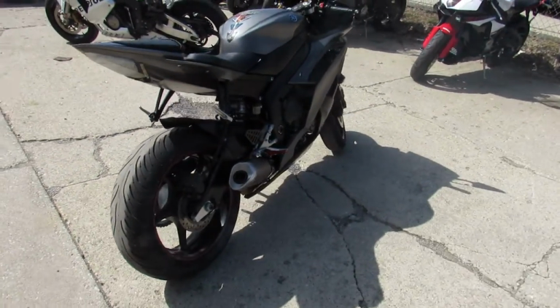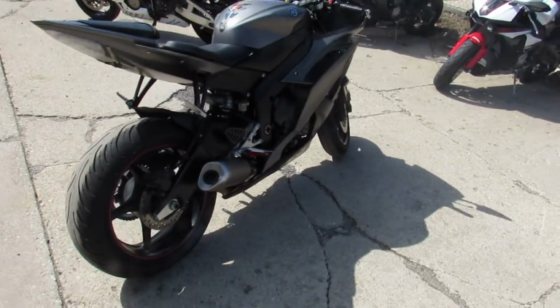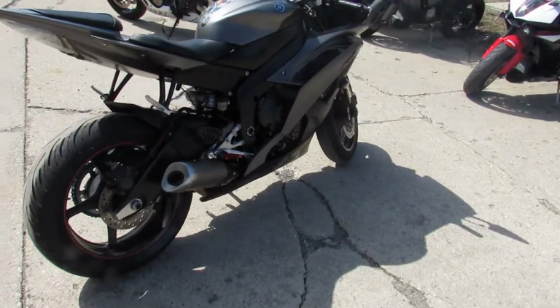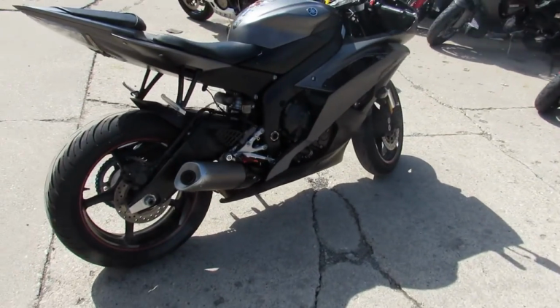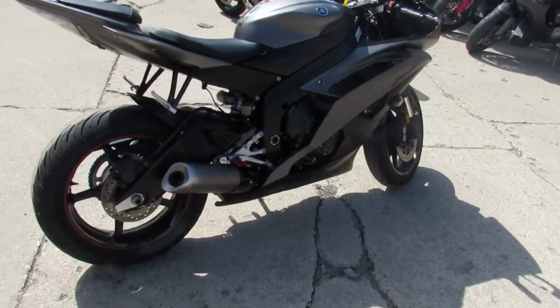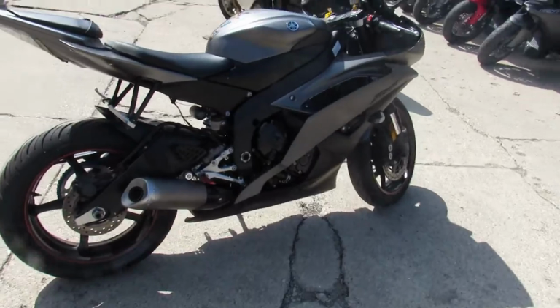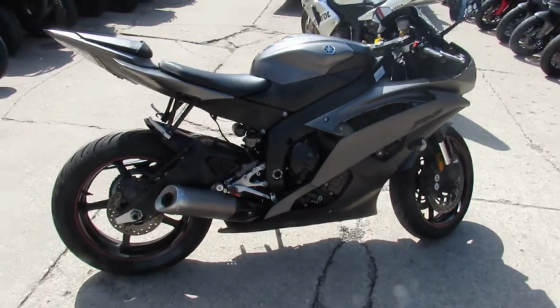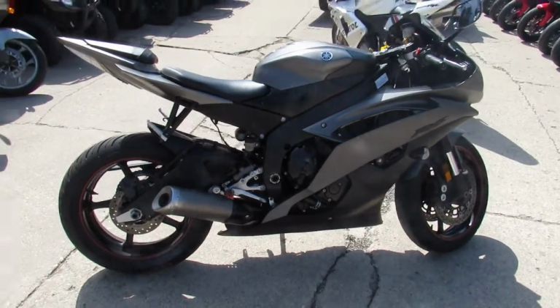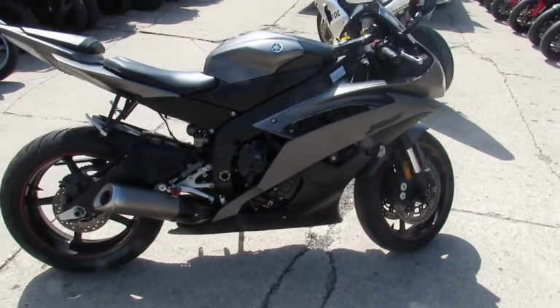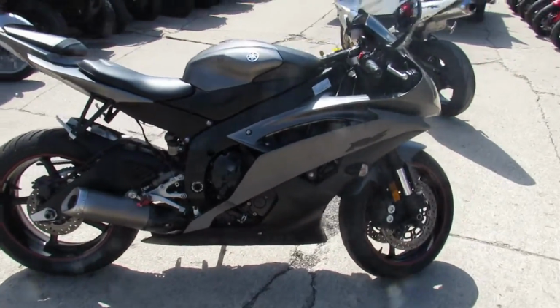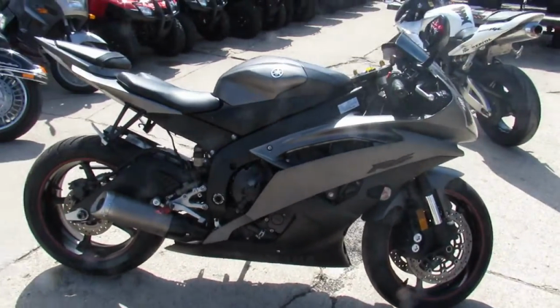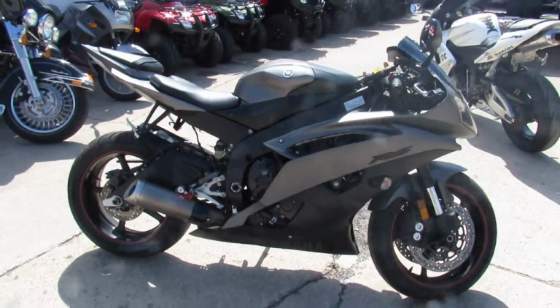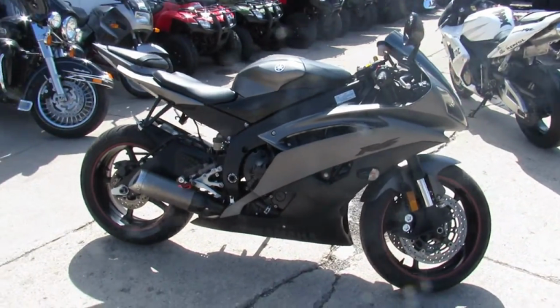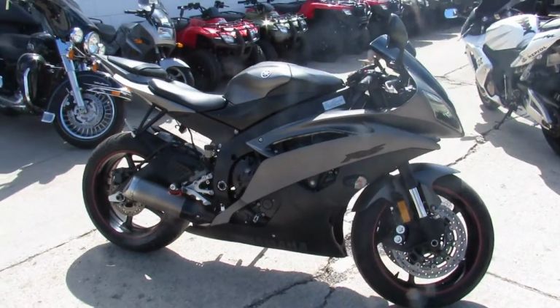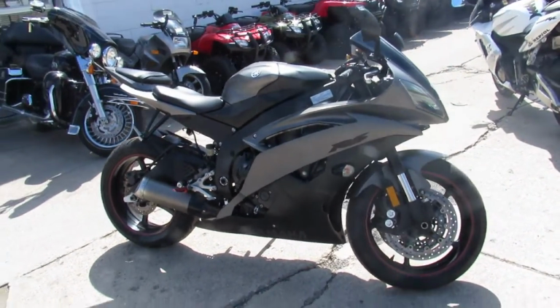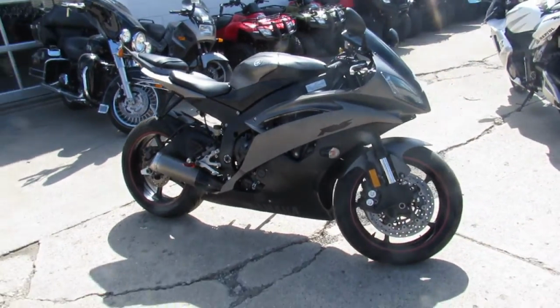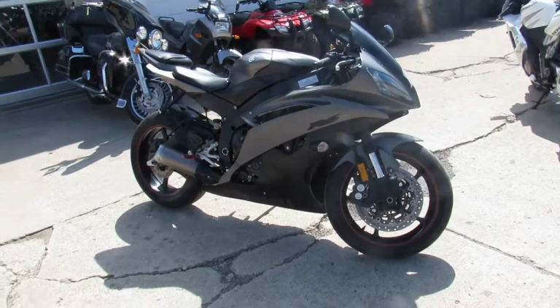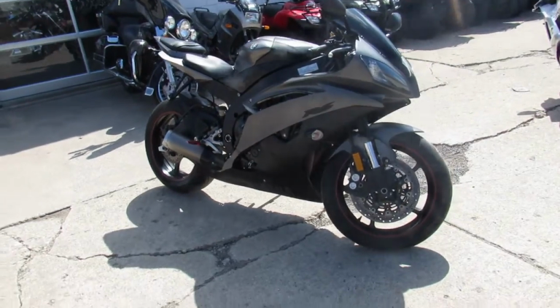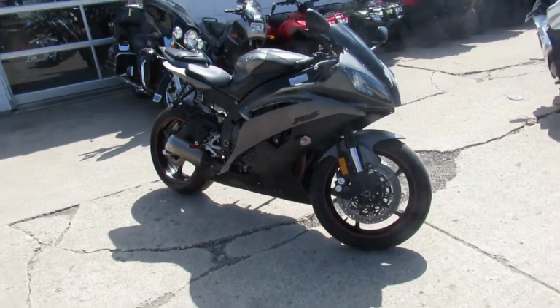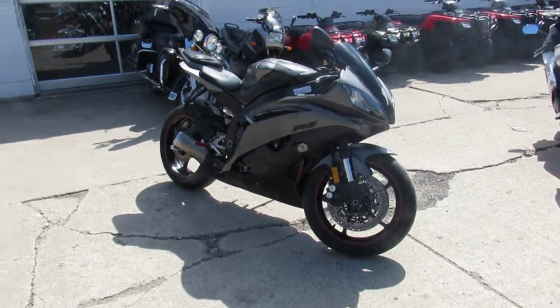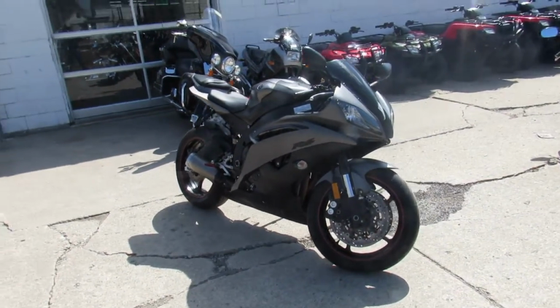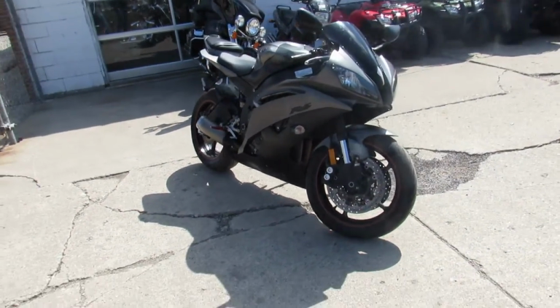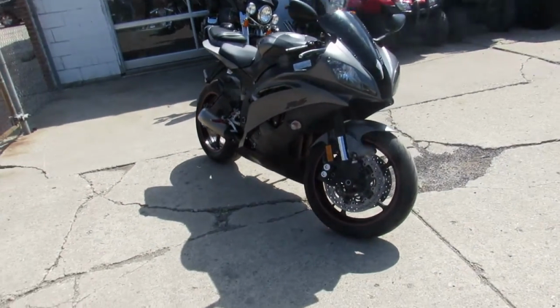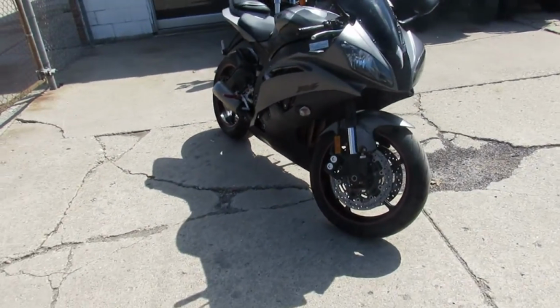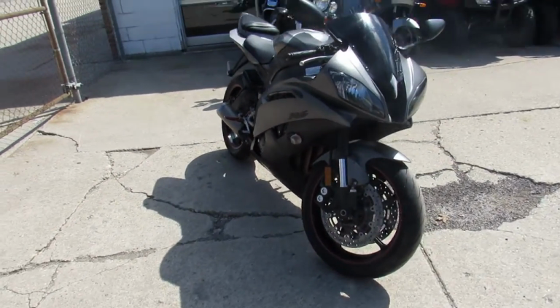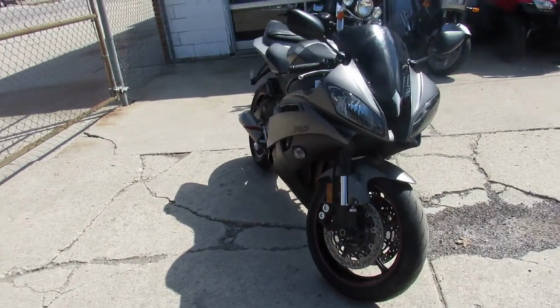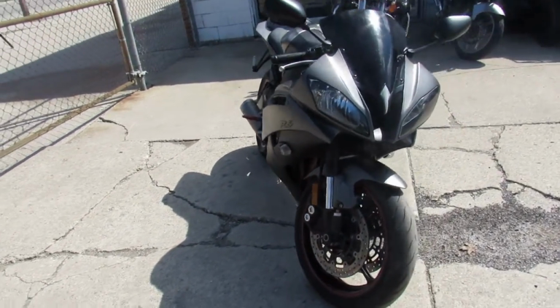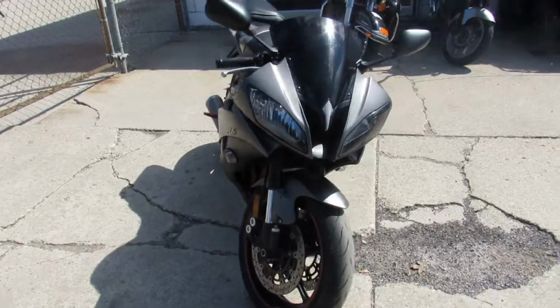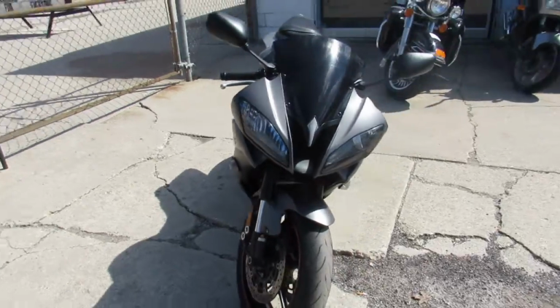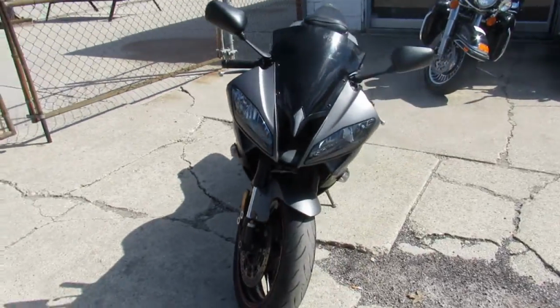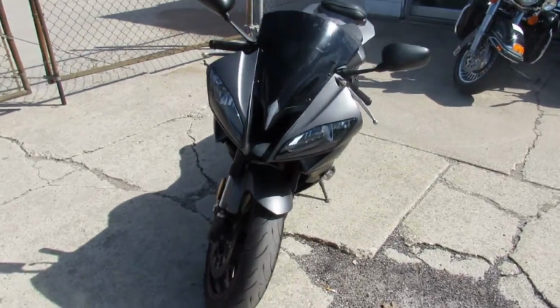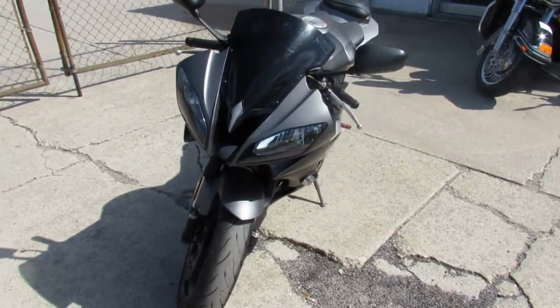One we're doing a video on is a 2013 Yamaha R6. We got this thing priced right, man. $249 a month. $89.99 is the price of it. This thing comes in matte black, ready for the streets.